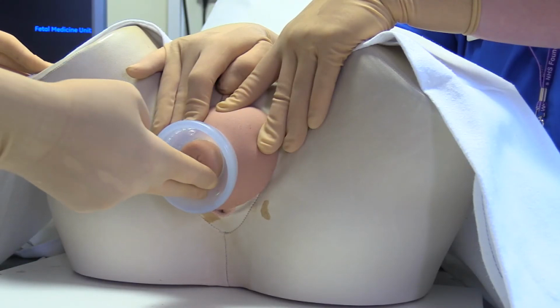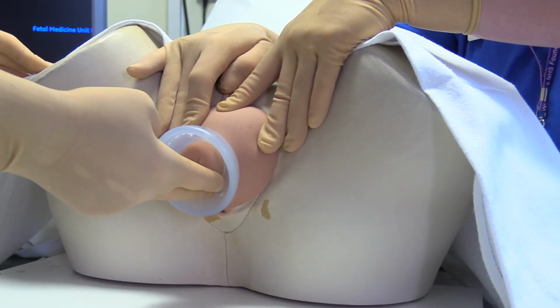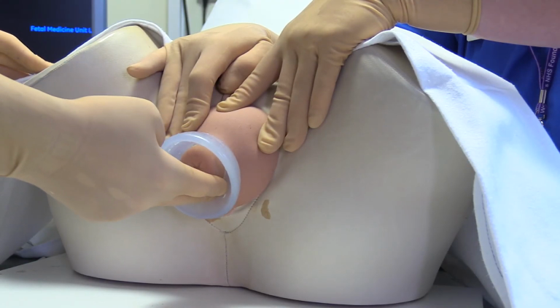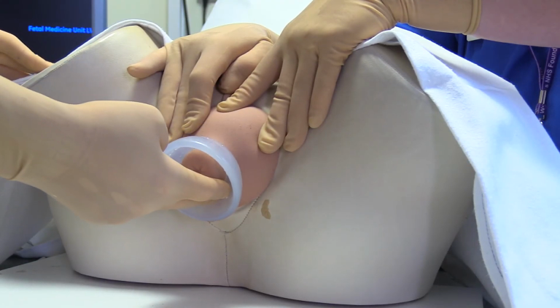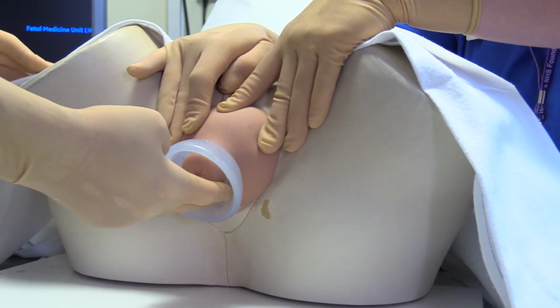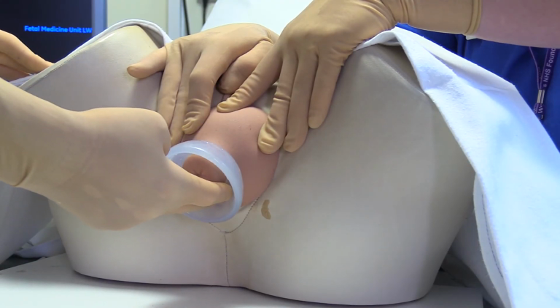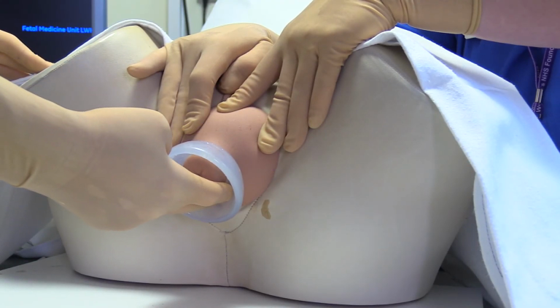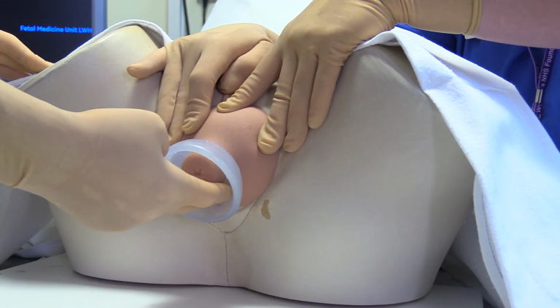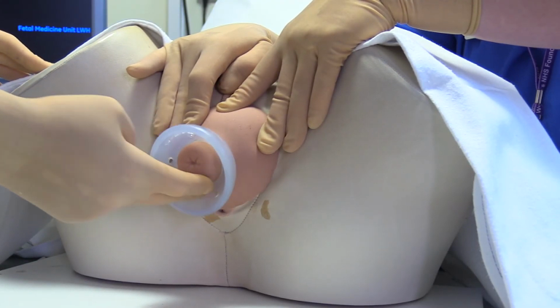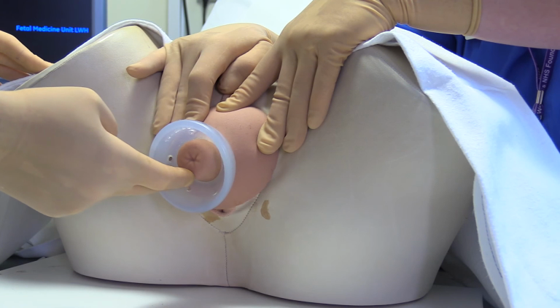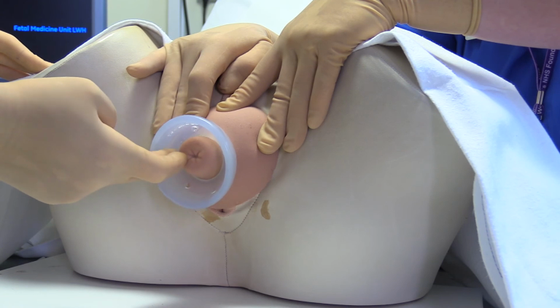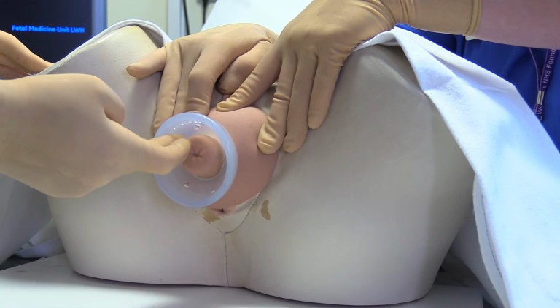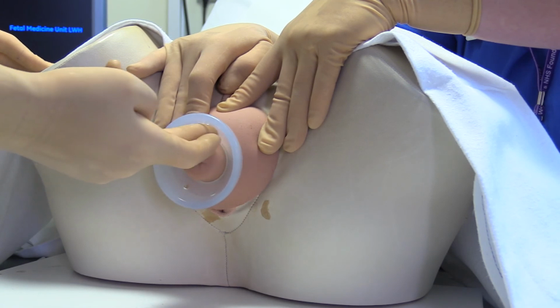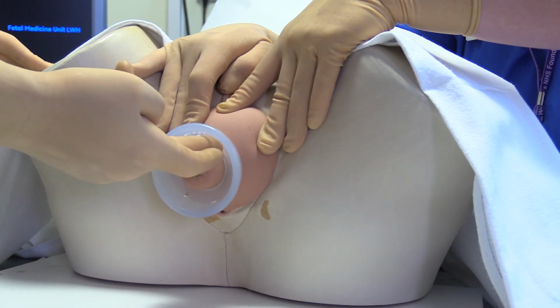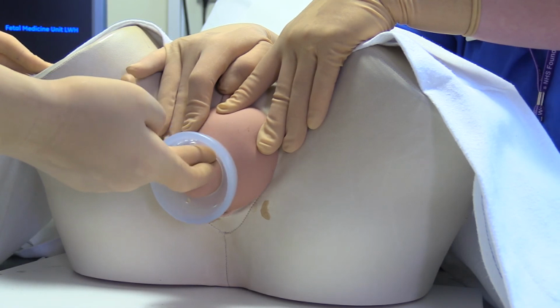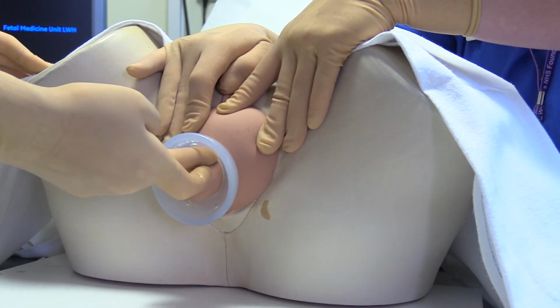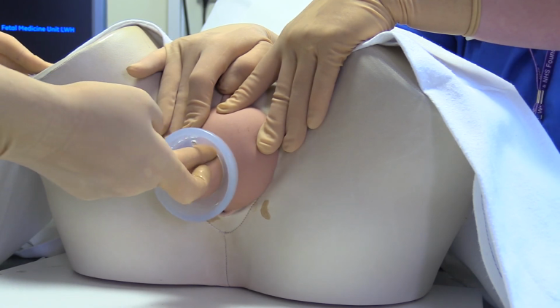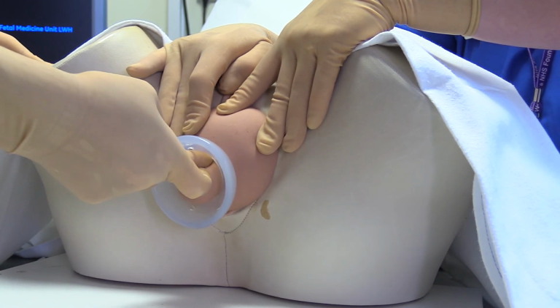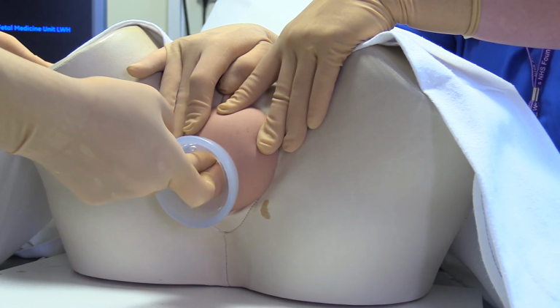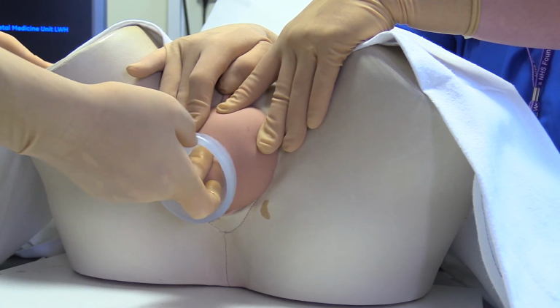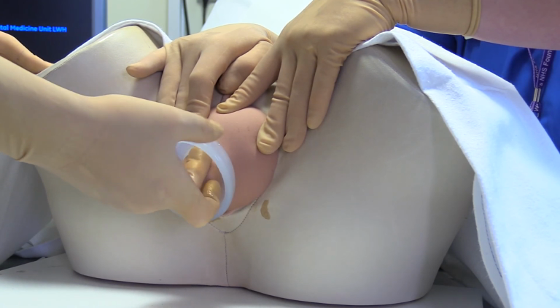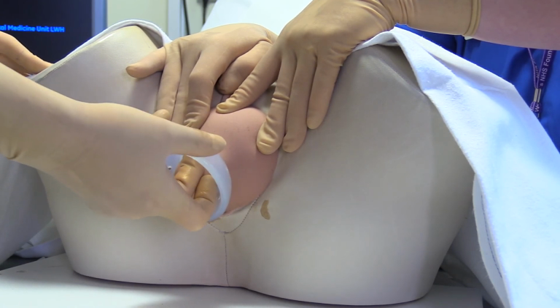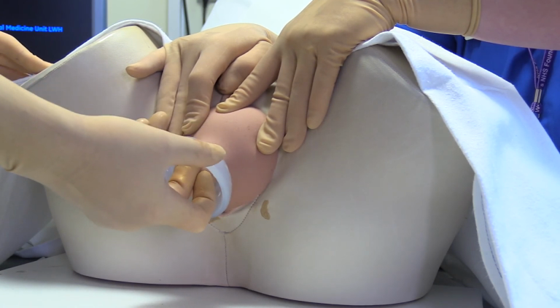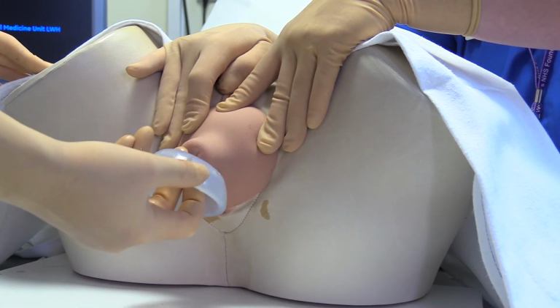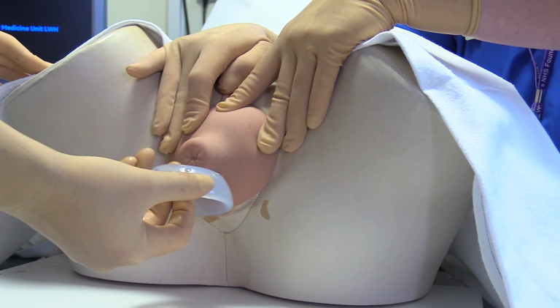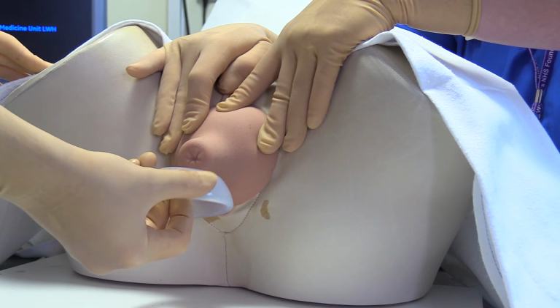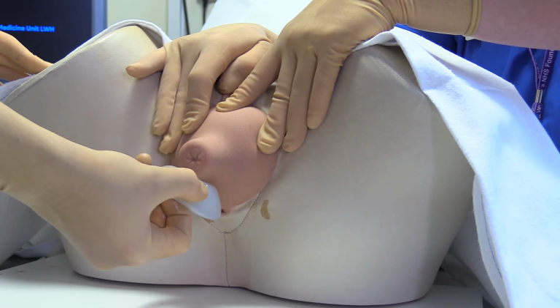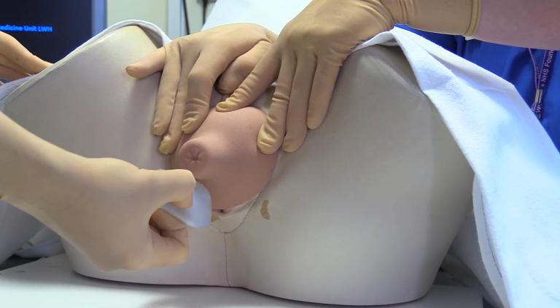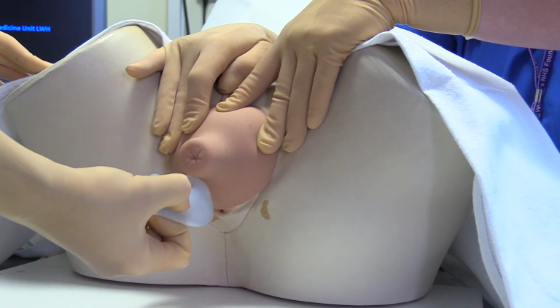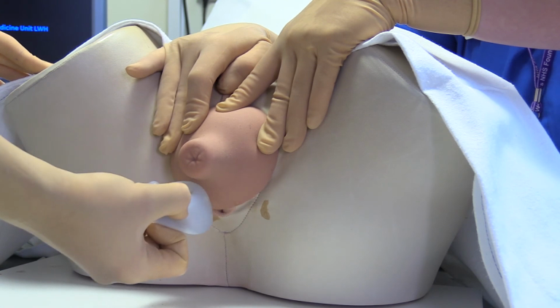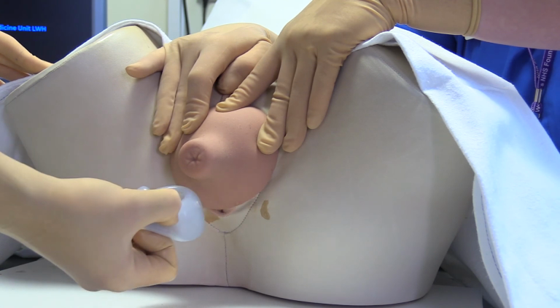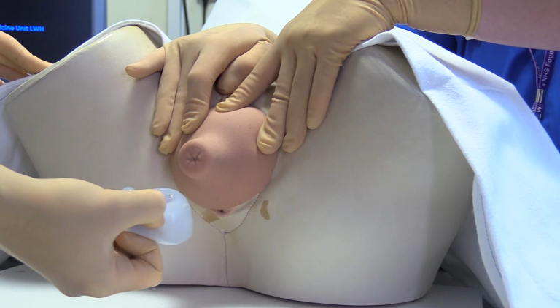Identify the cervix in the central portion of the dome, then hook the index finger under the pessary anteriorly. Gently bring the pessary over the cervix and remove it from the vagina.